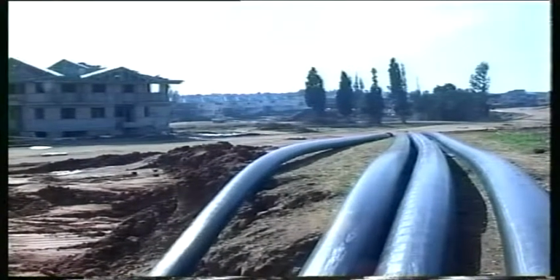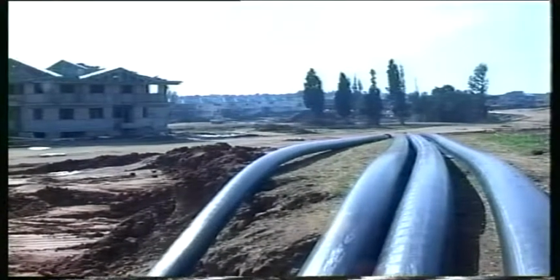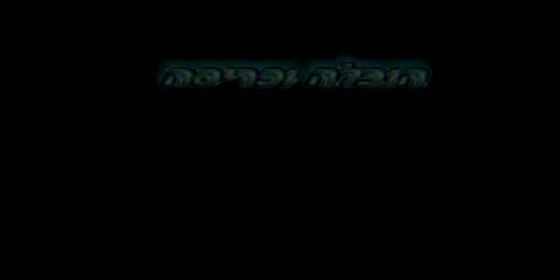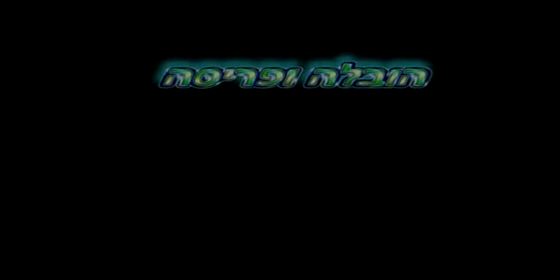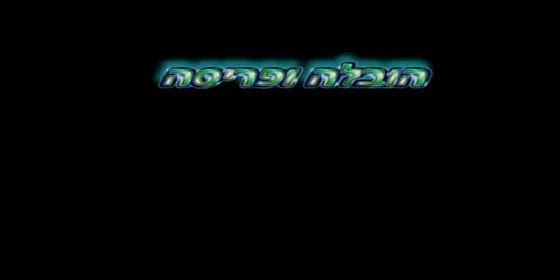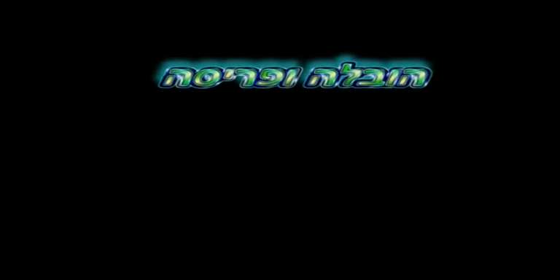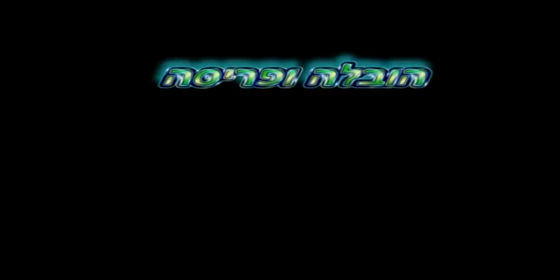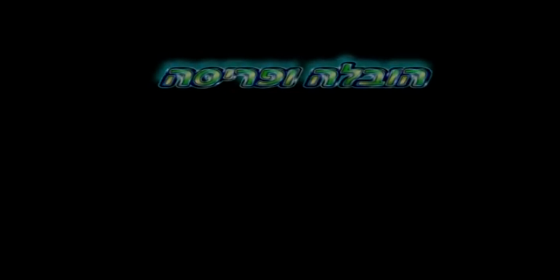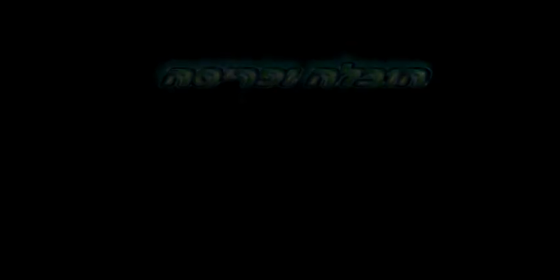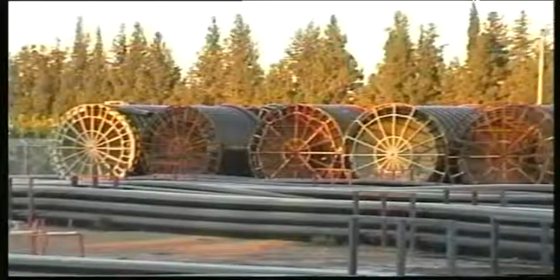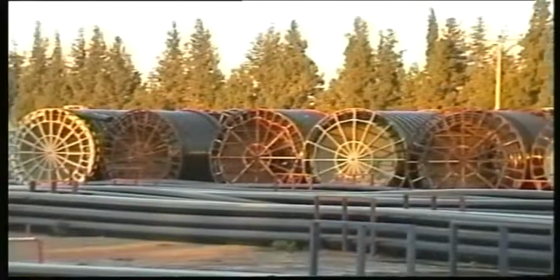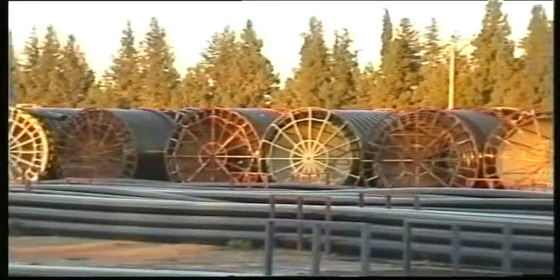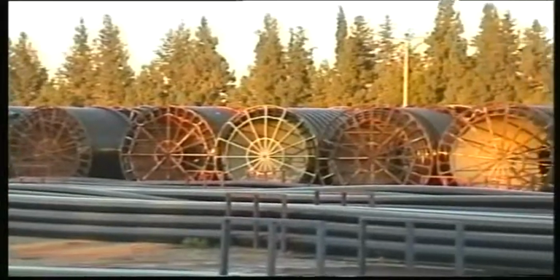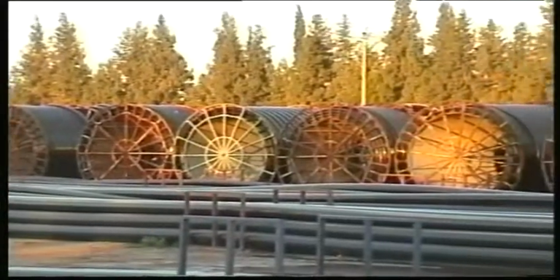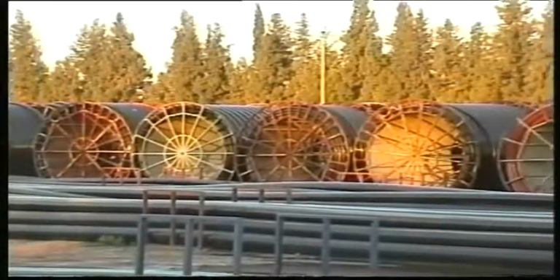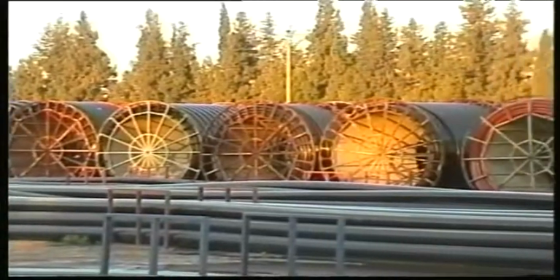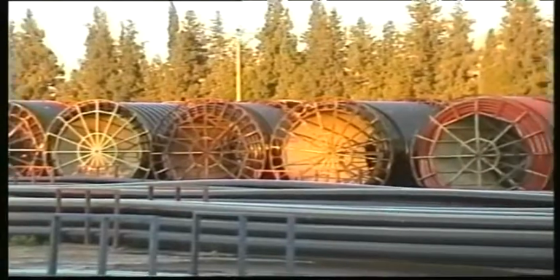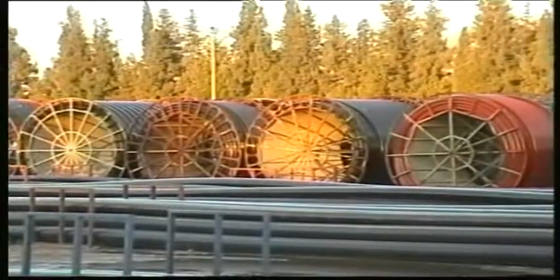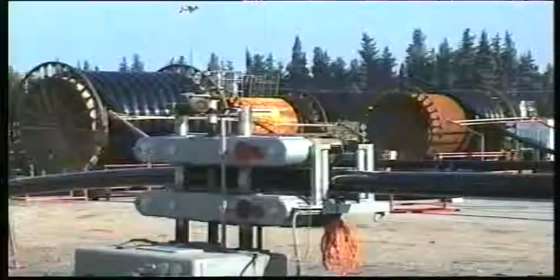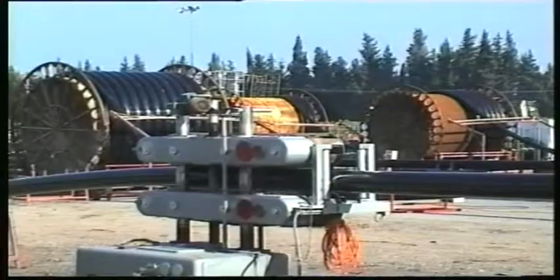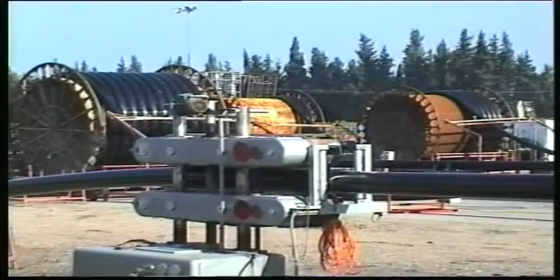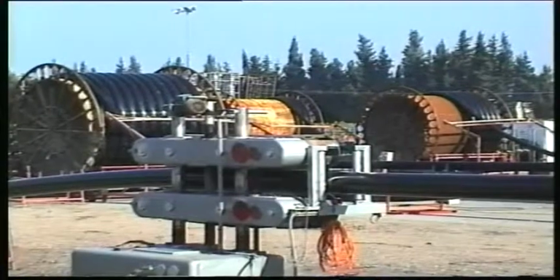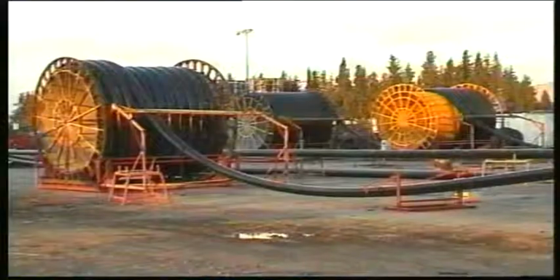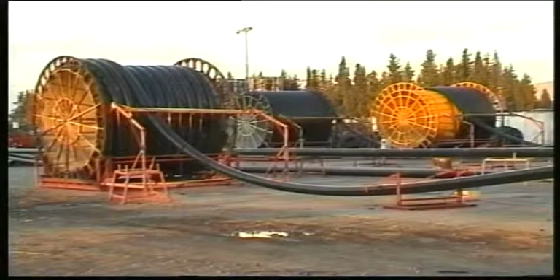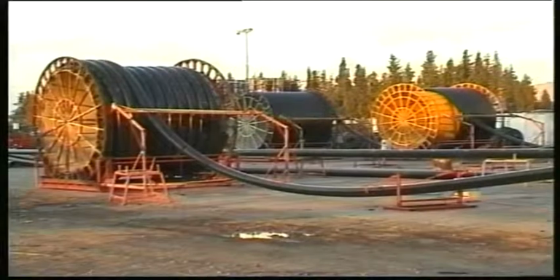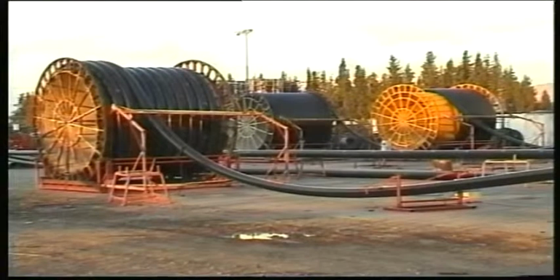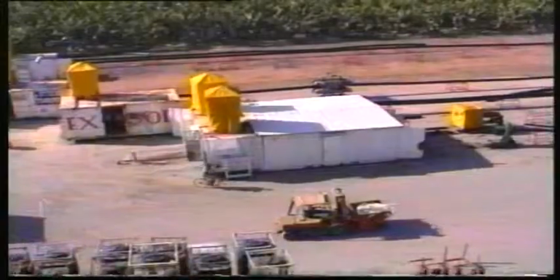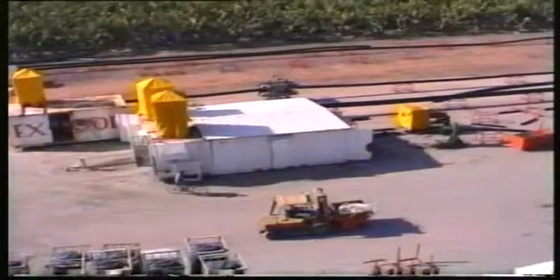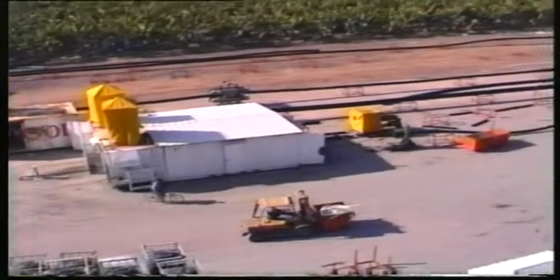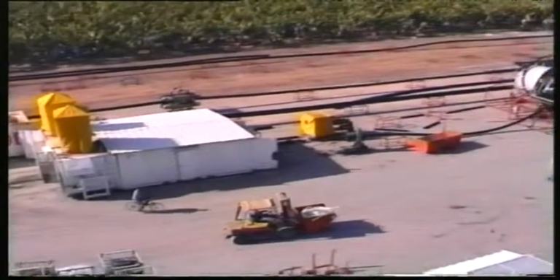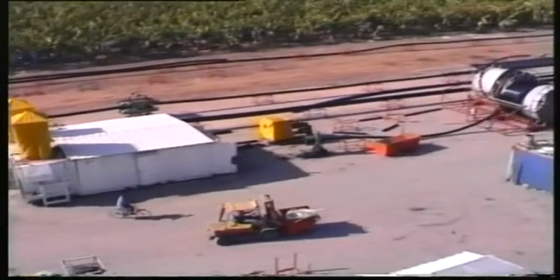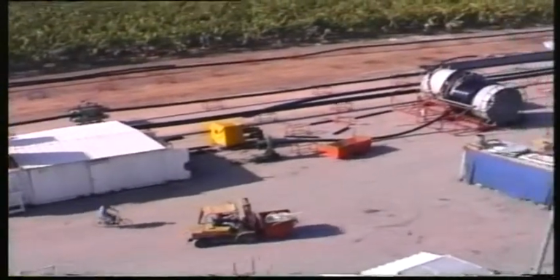Golan Plastic products' research department has developed special drums for the transportation of large diameter PEX-GOLD pipes. These large diameter drums carry PEX-GOLD pipes for municipal or industrial use.